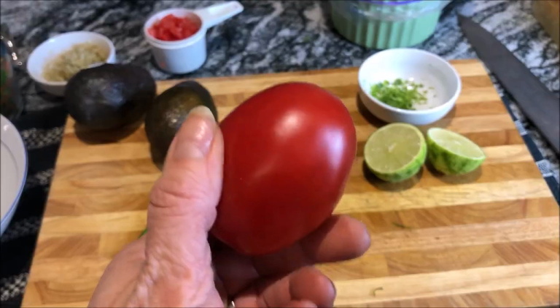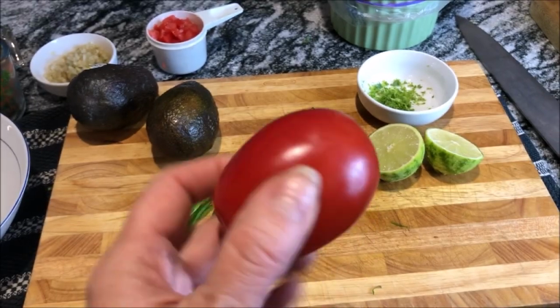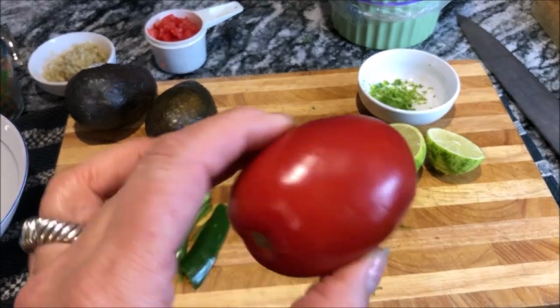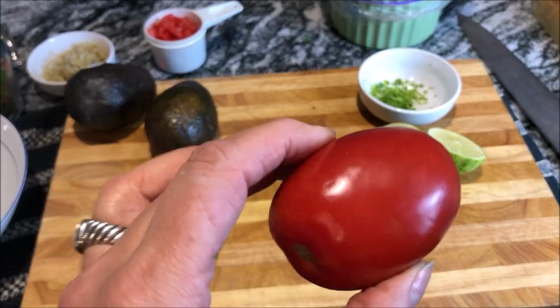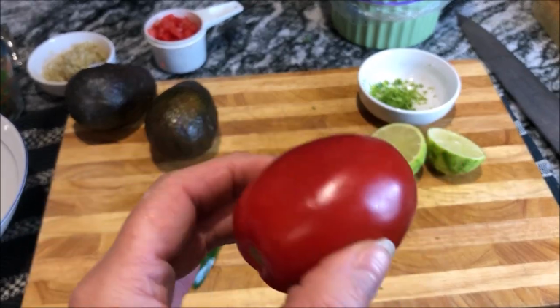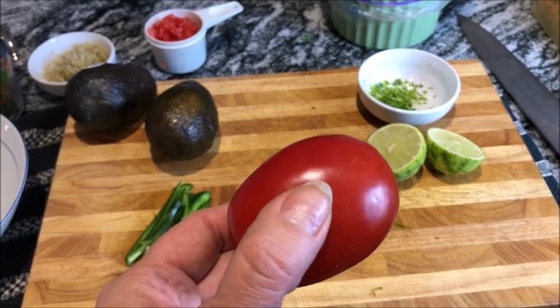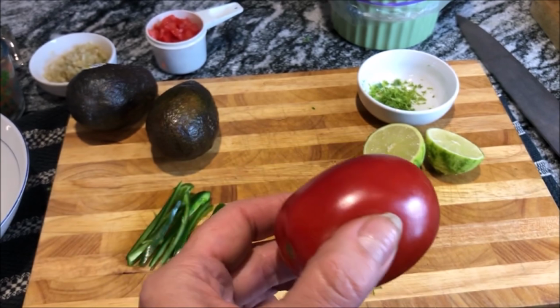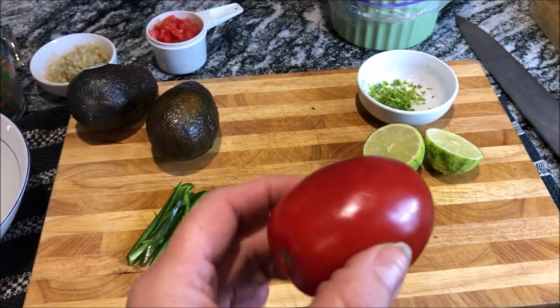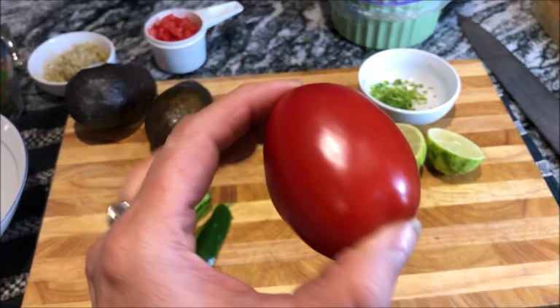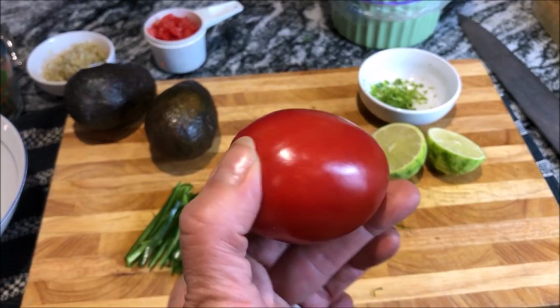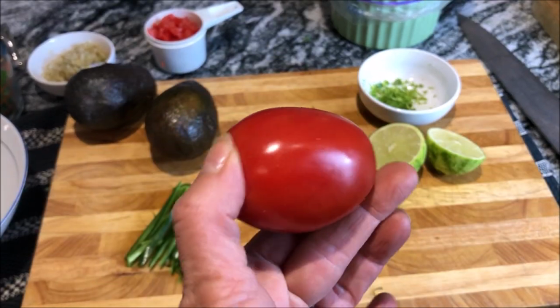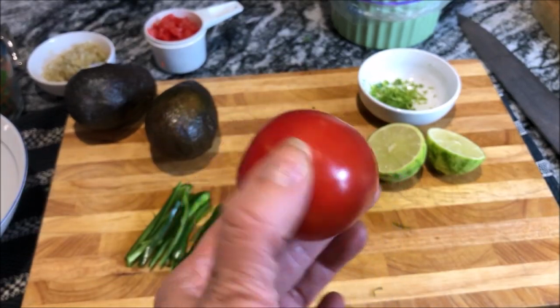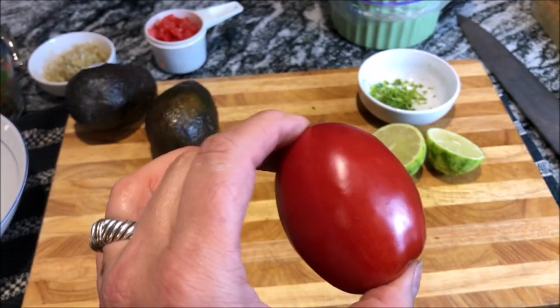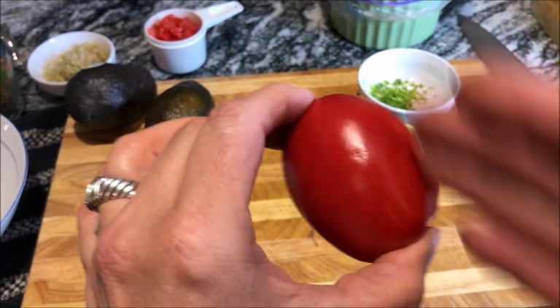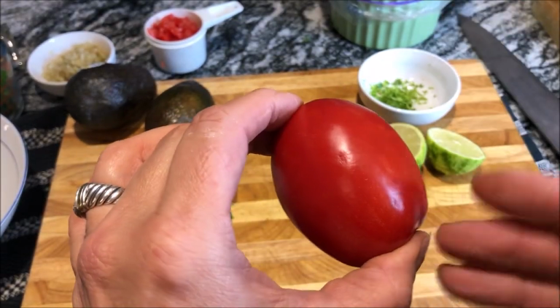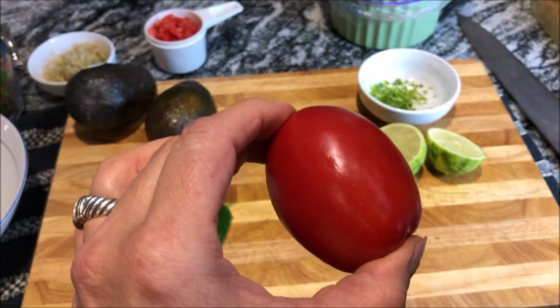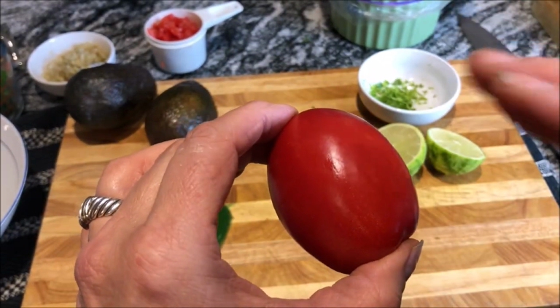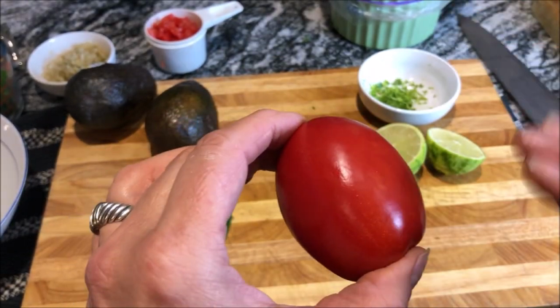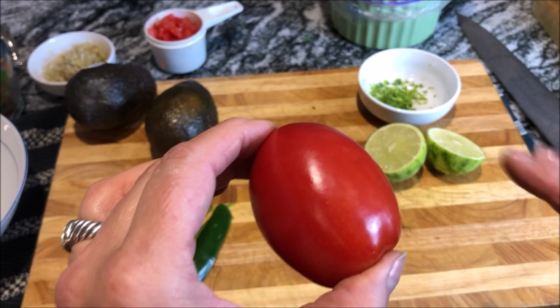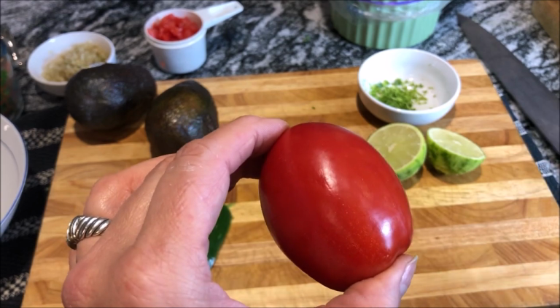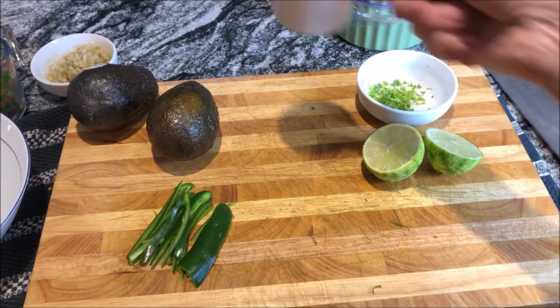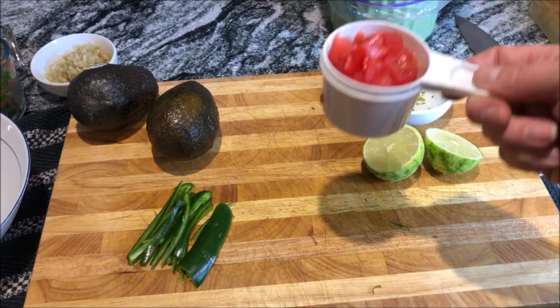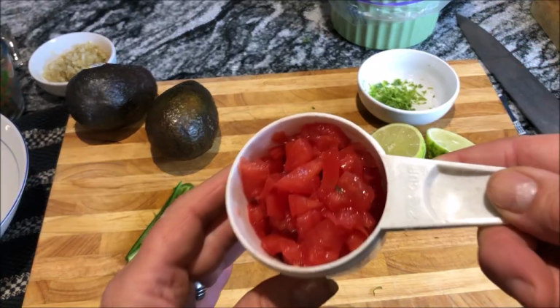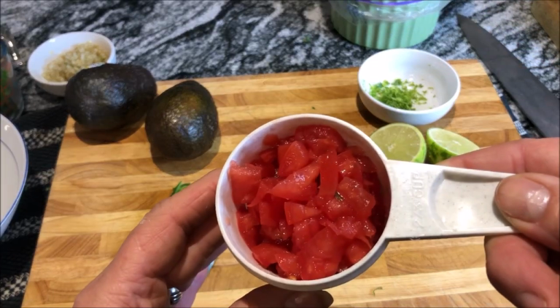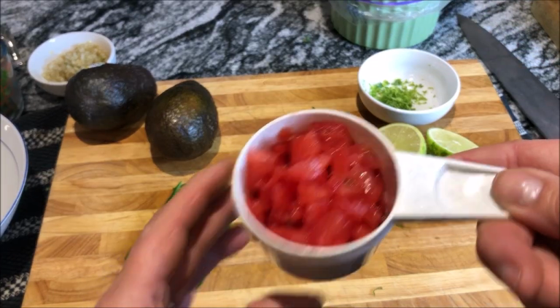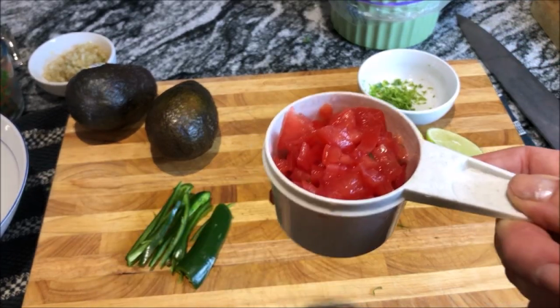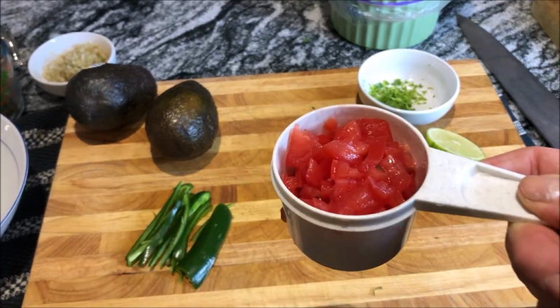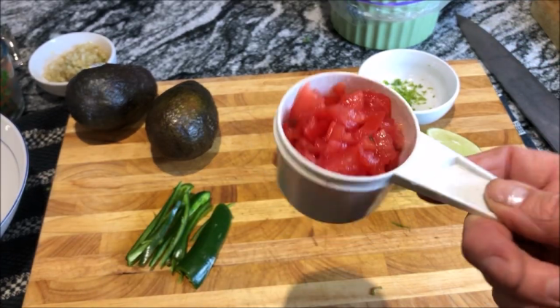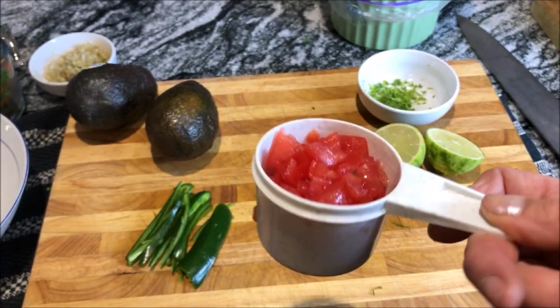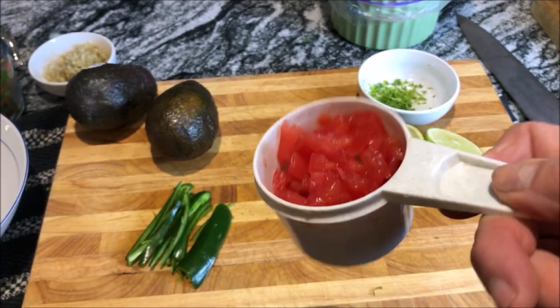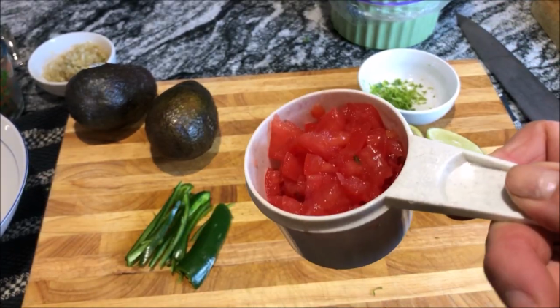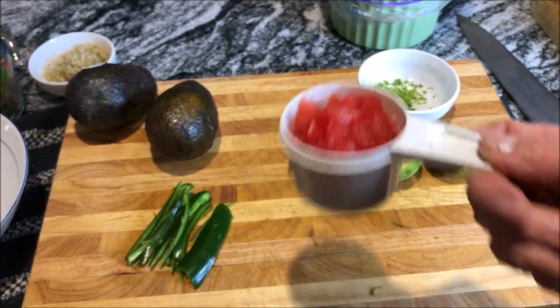The Italian plum tomatoes are really the best for guacamole. They're exactly the right size that you need. When you cut this open, you want to take all the seeds out, then chop that up — just nice chunks. That one plum tomato is approximately a half a cup.